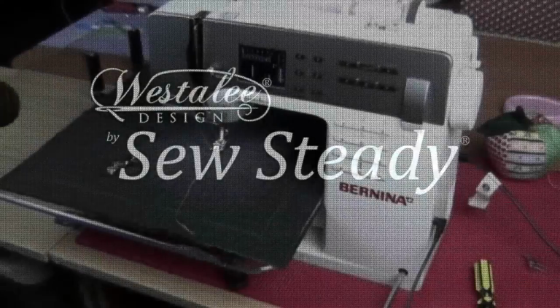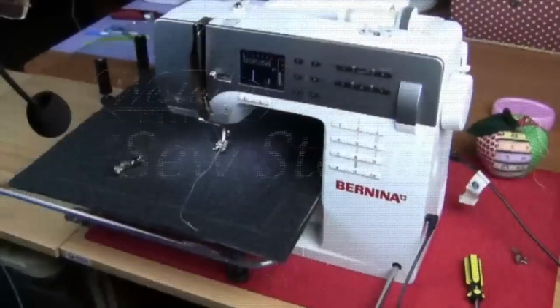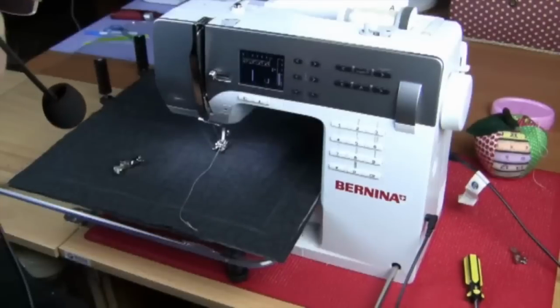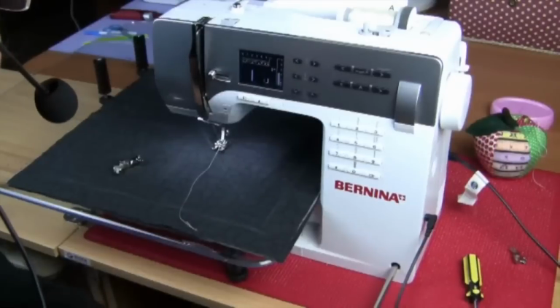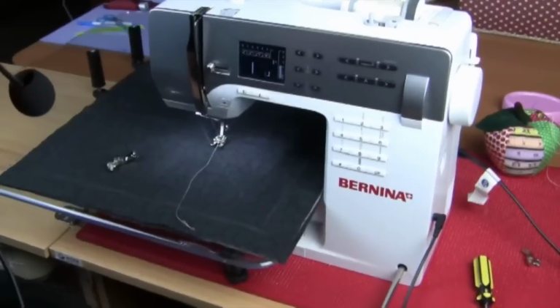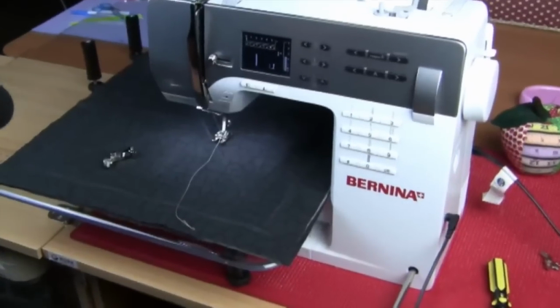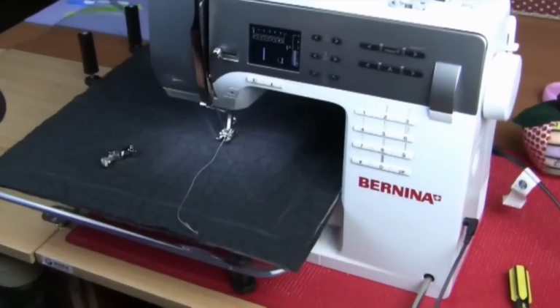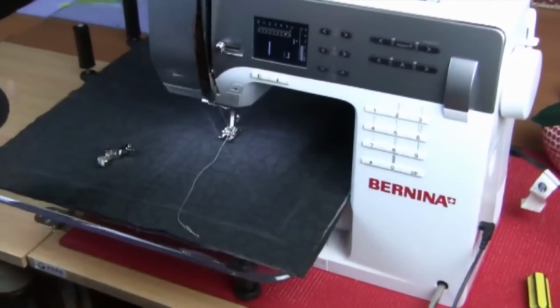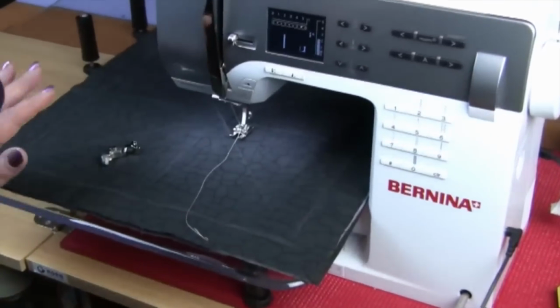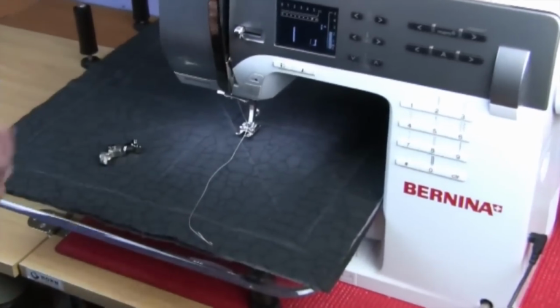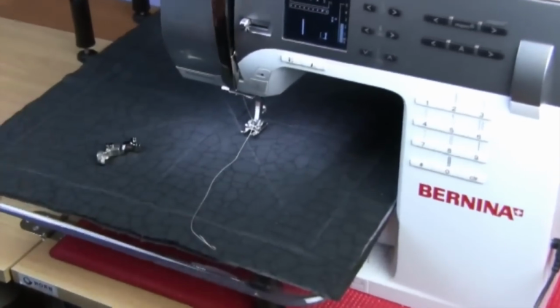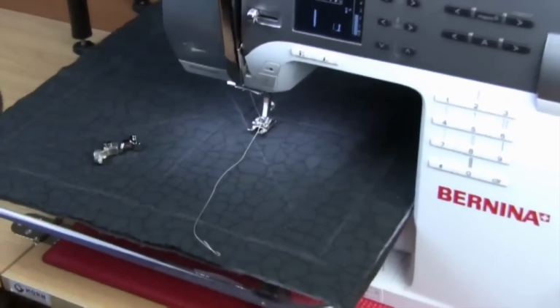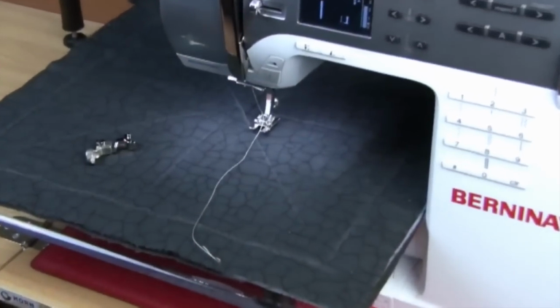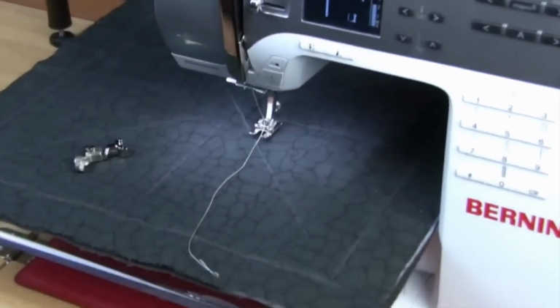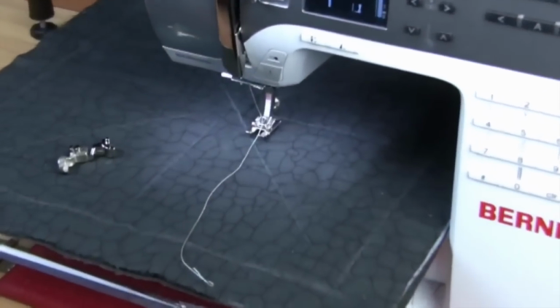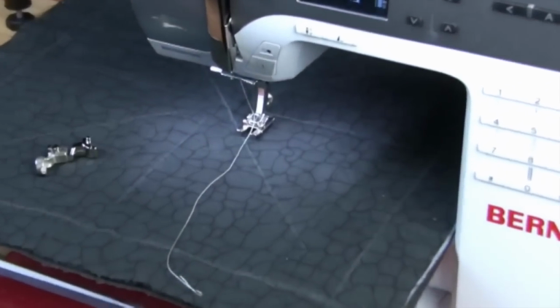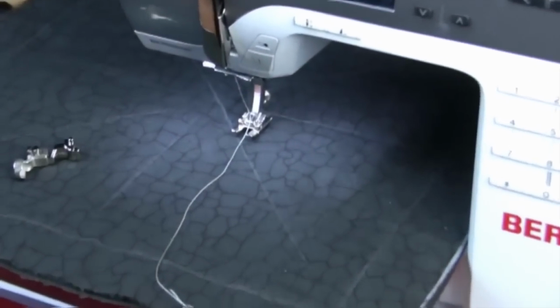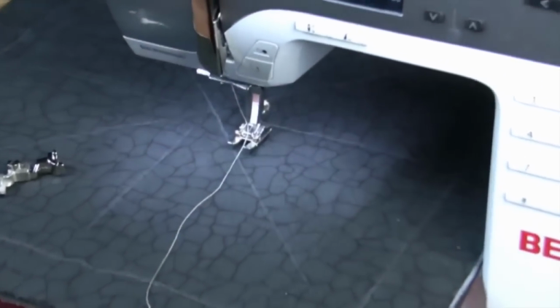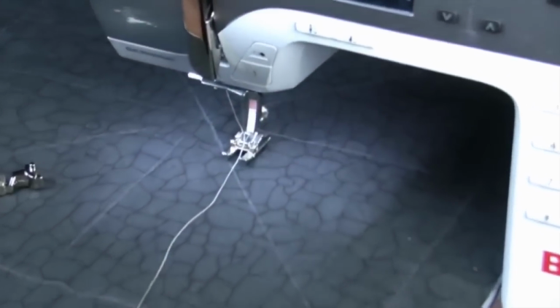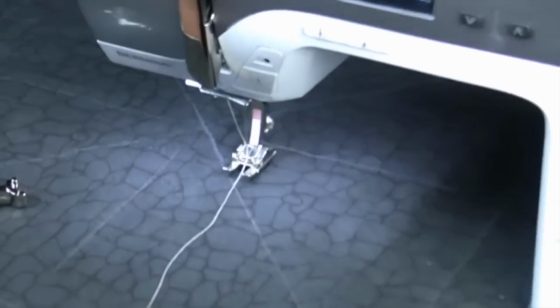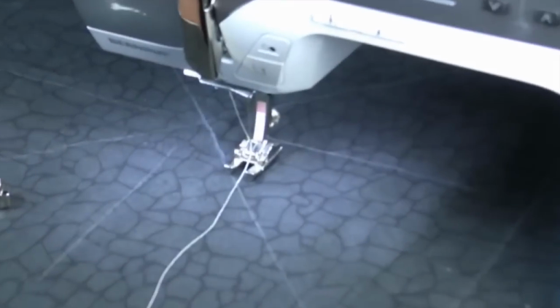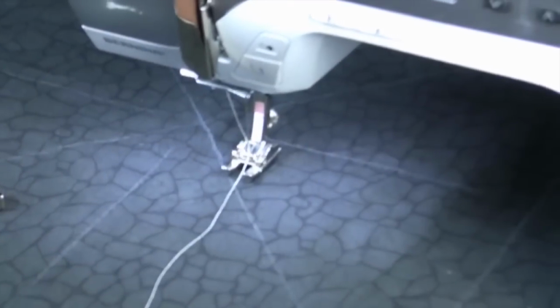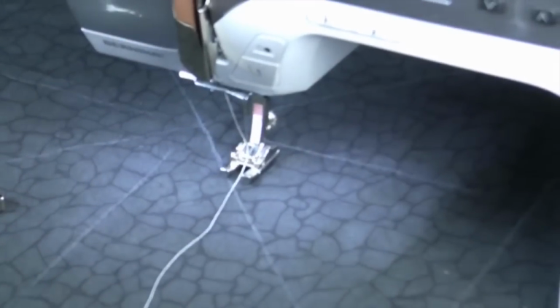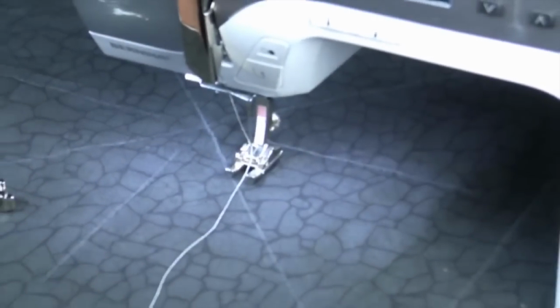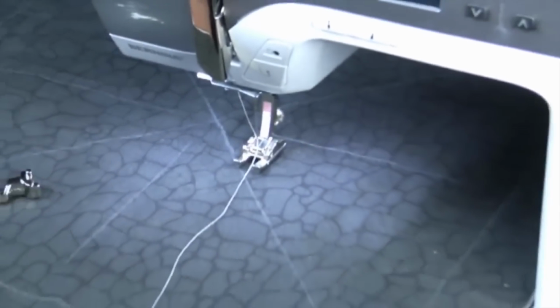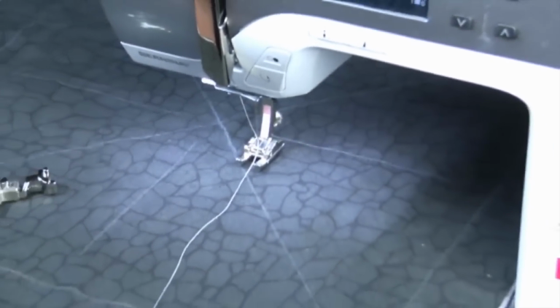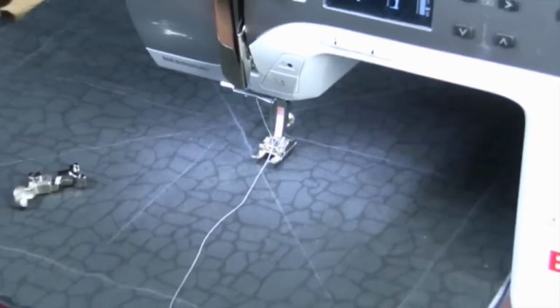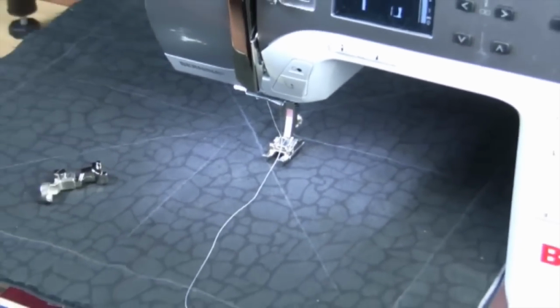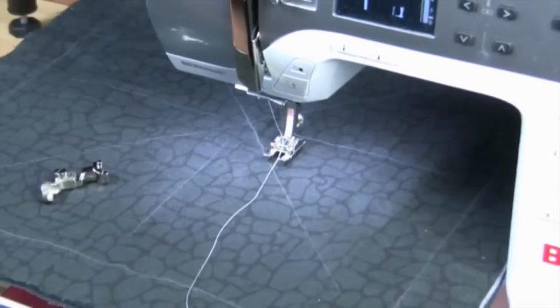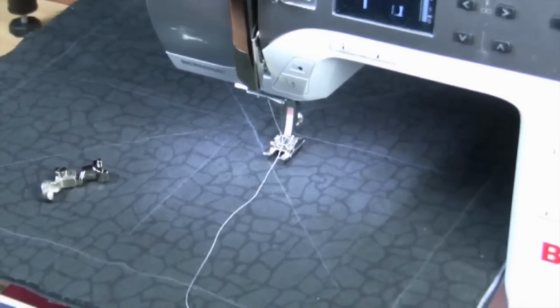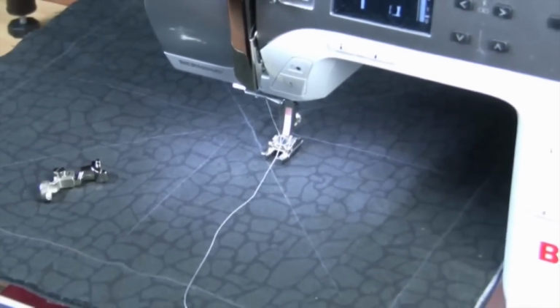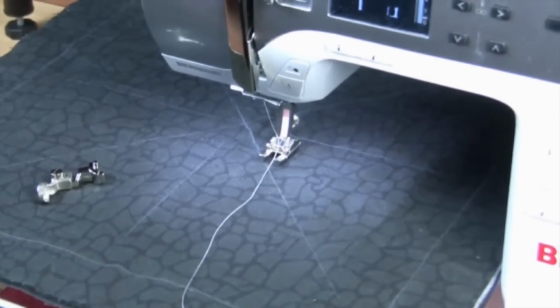Hi, I'm Leonie West from Westerly Design, and I'm going to show you how easy it is to fit our Westerly ruler foot to your Bernina machine. This is a B350 Patchwork Edition.